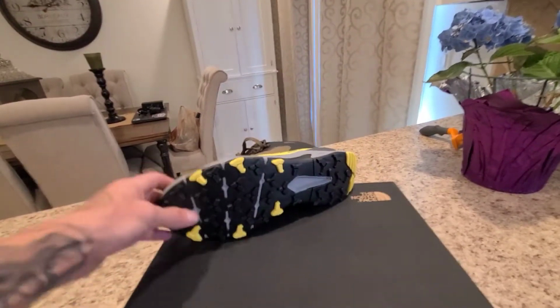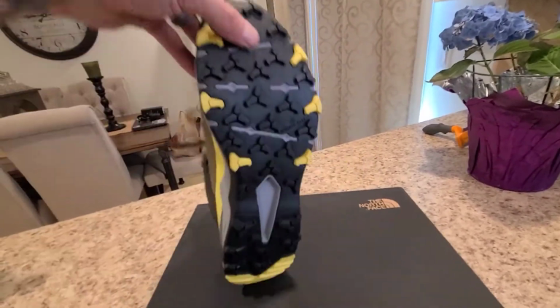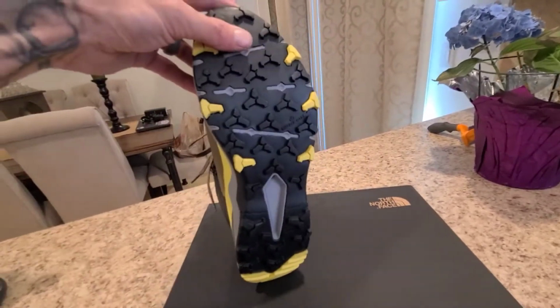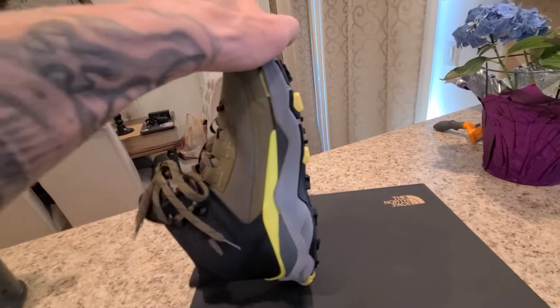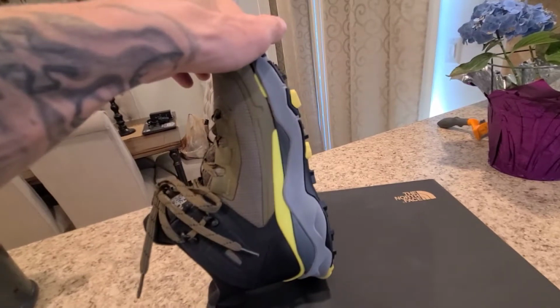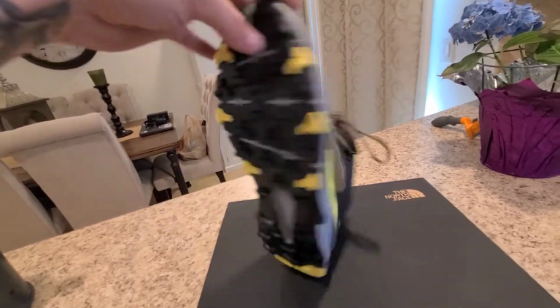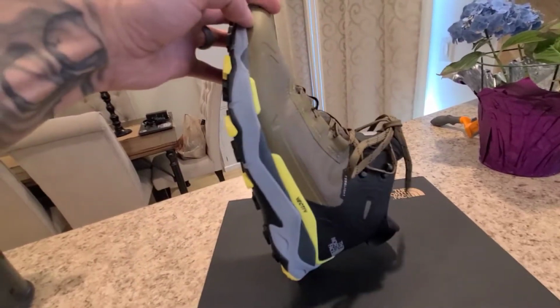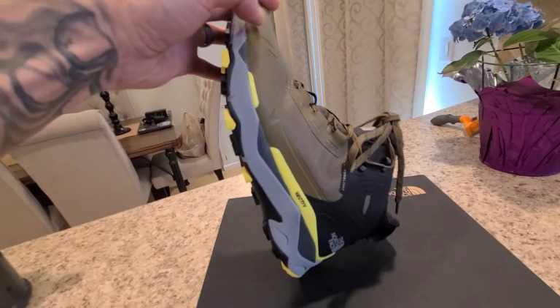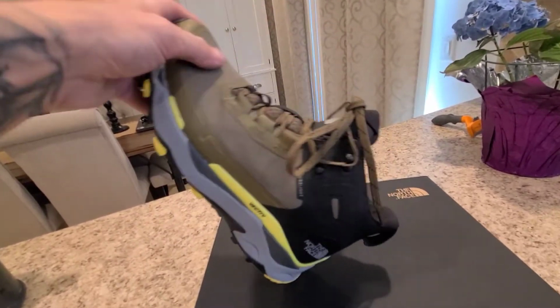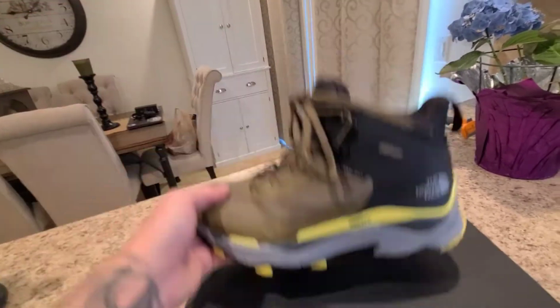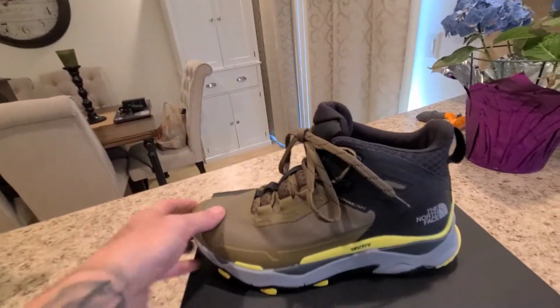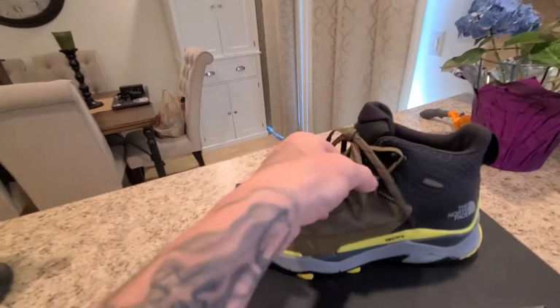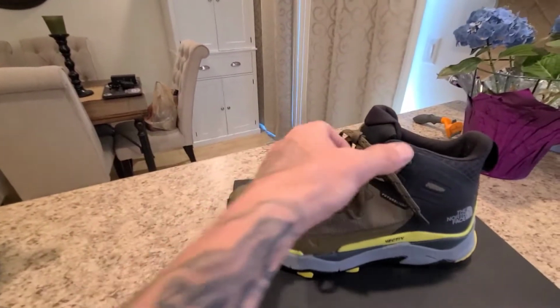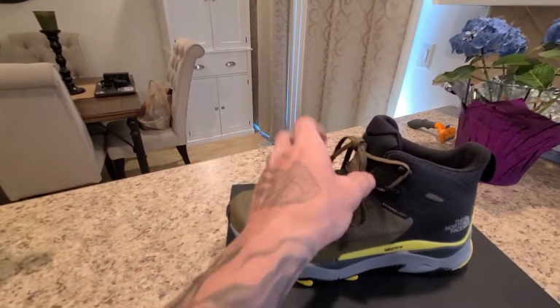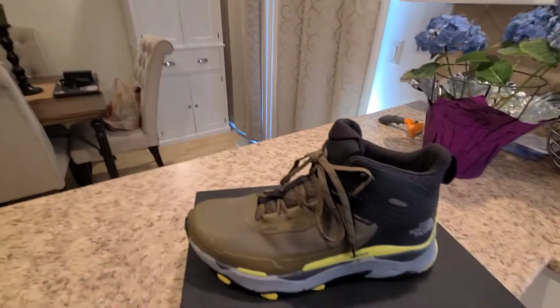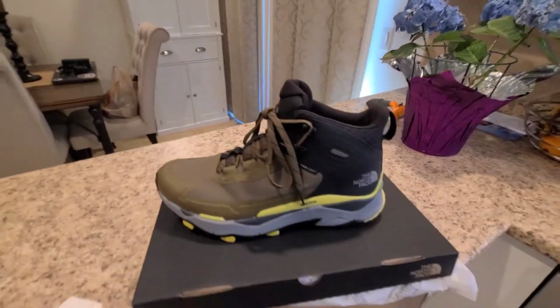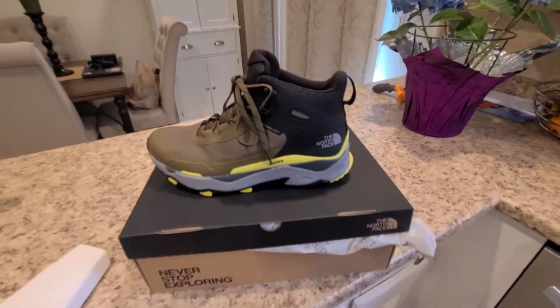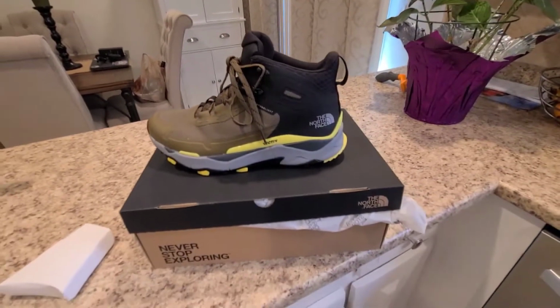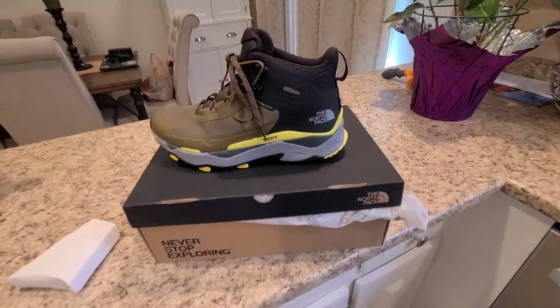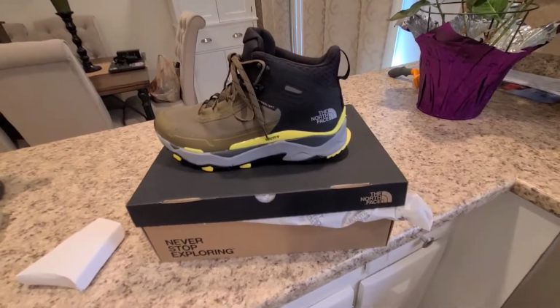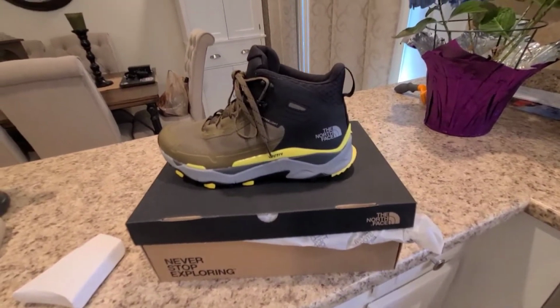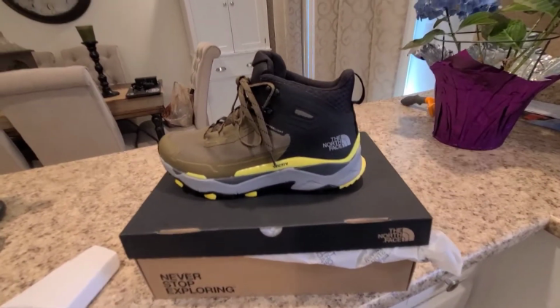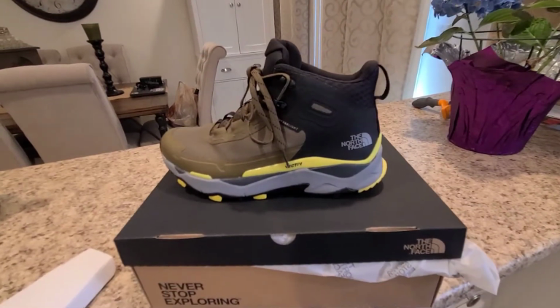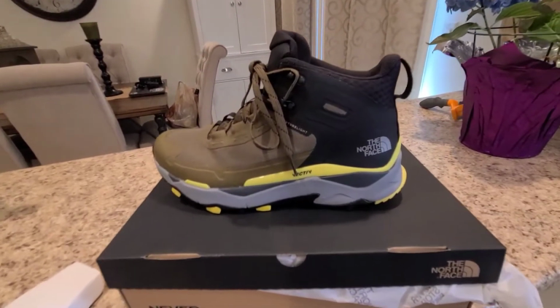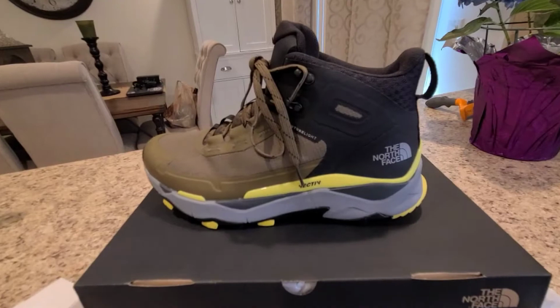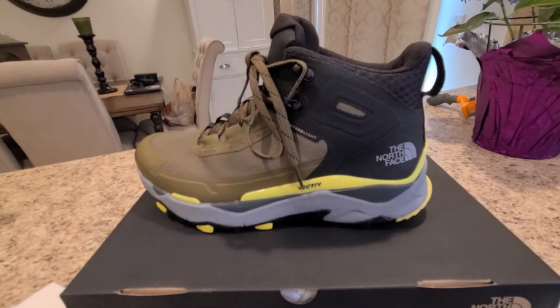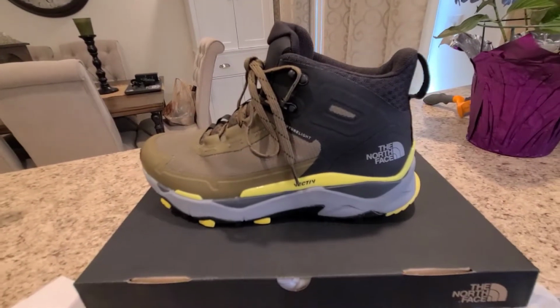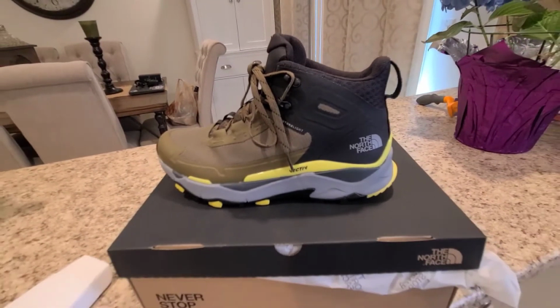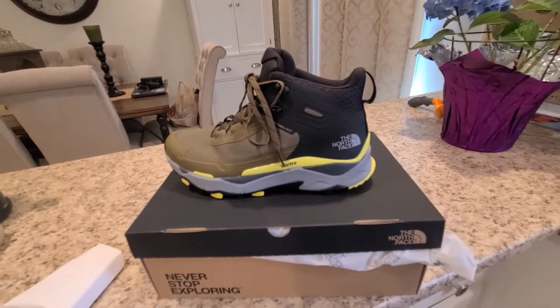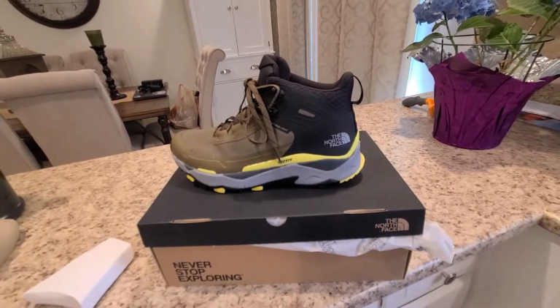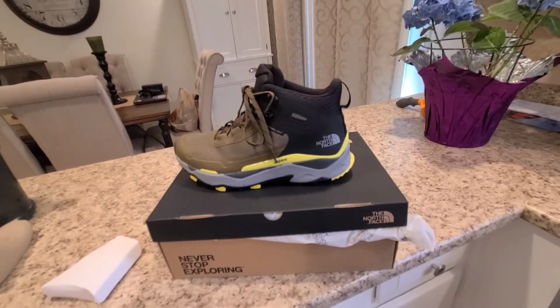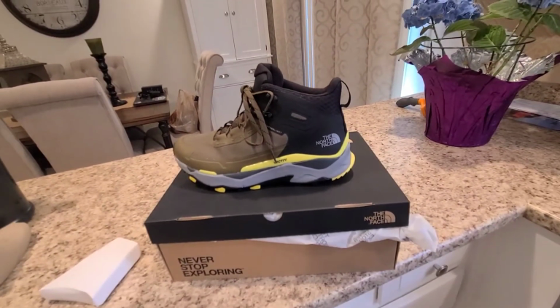More videos coming up, just wanted to do the initial unboxing of the North Face Vectiv future lights. Can't wait to try them out.